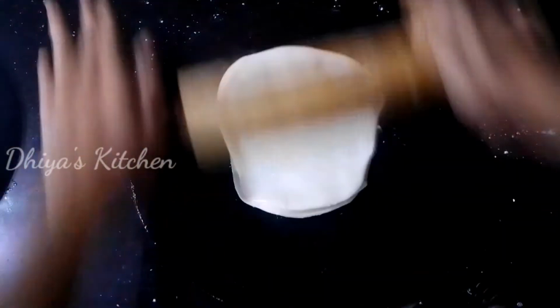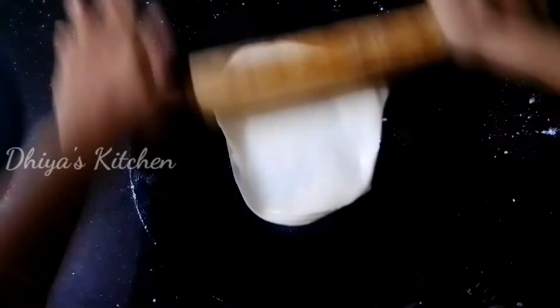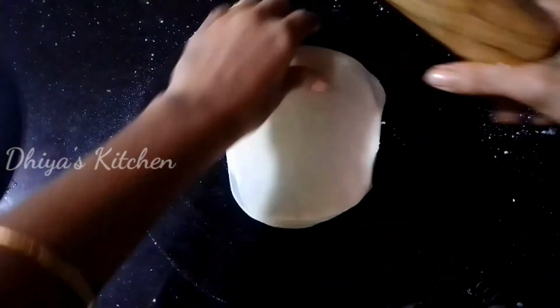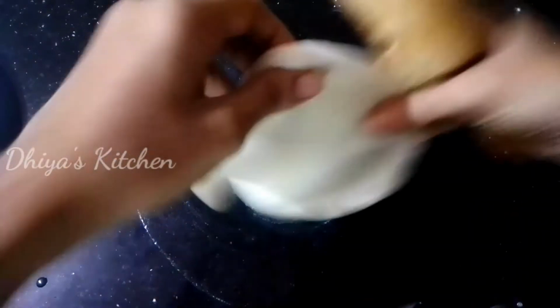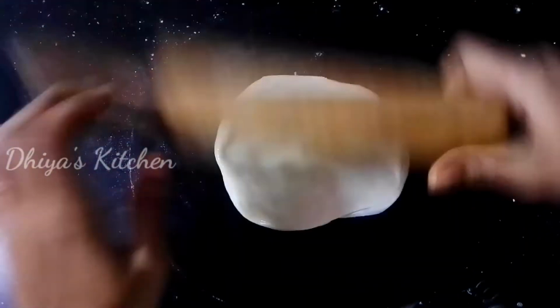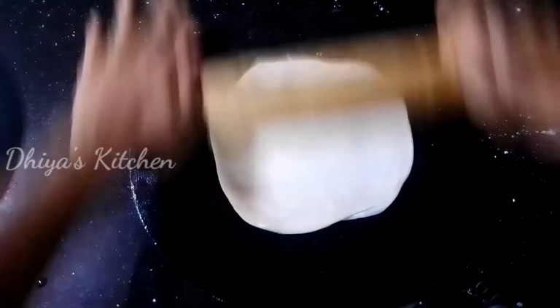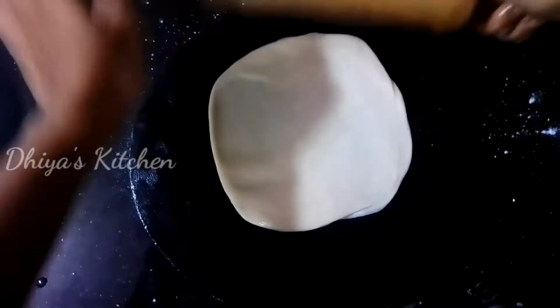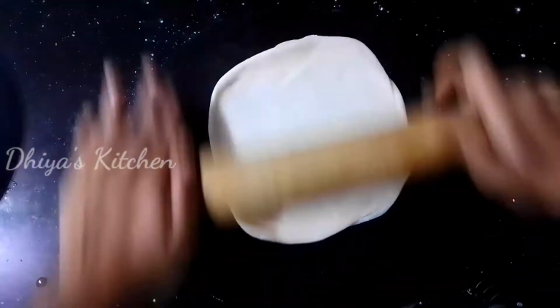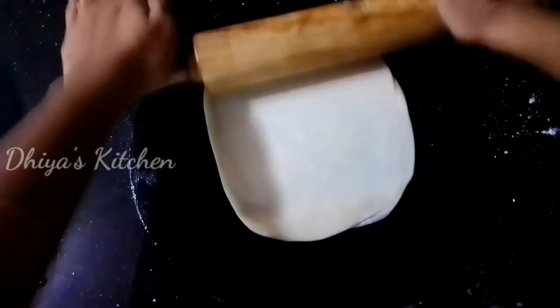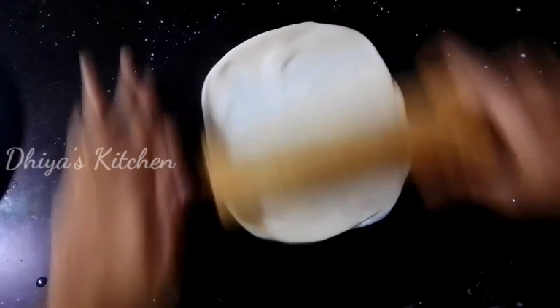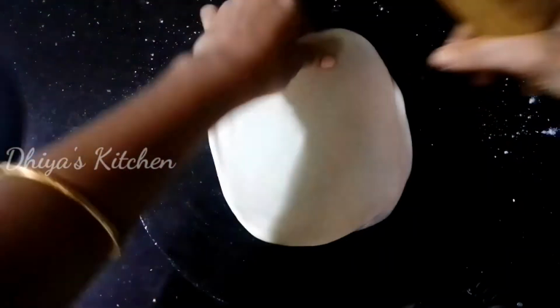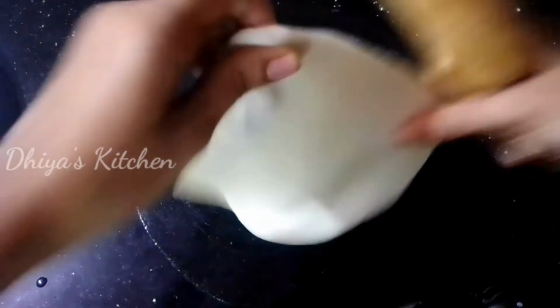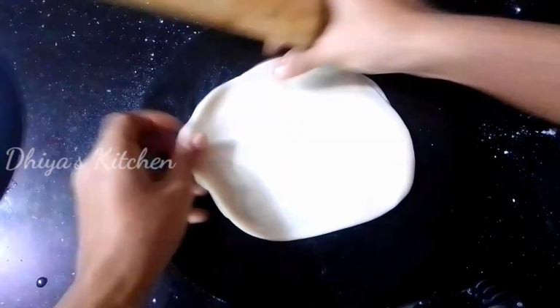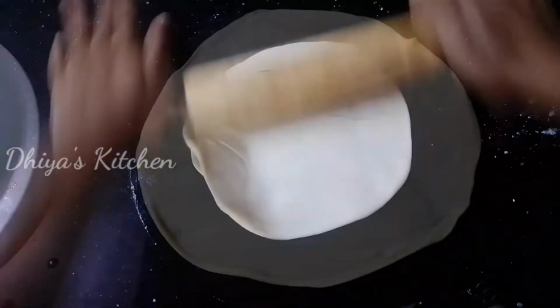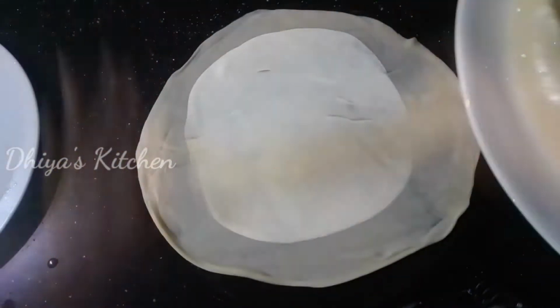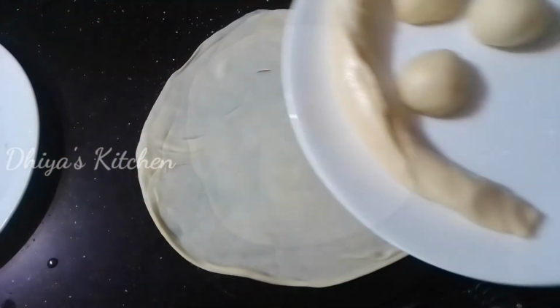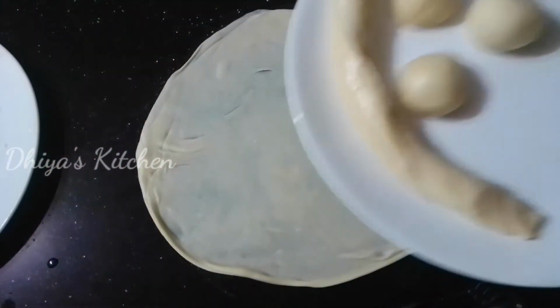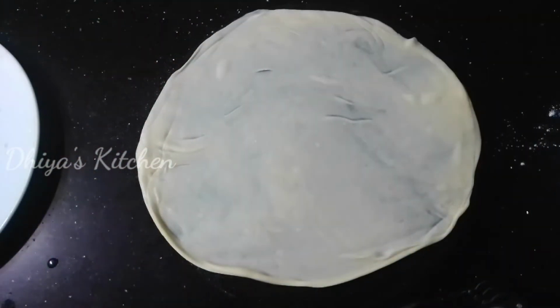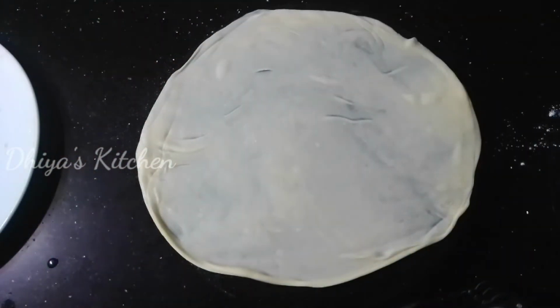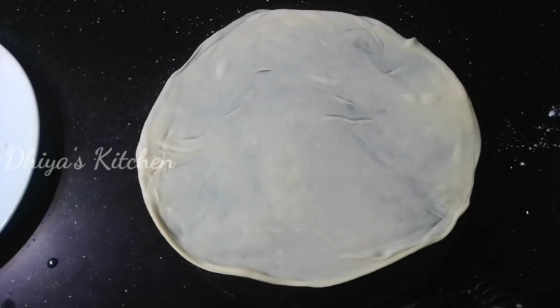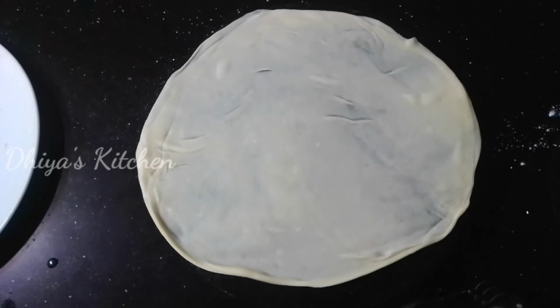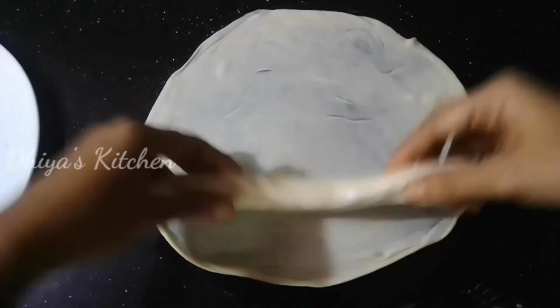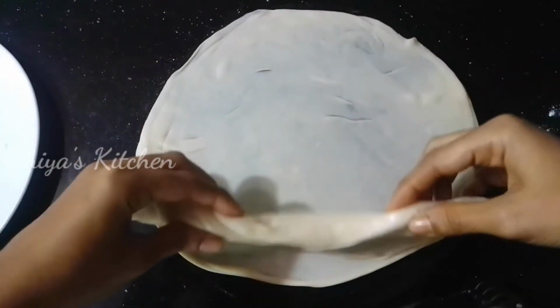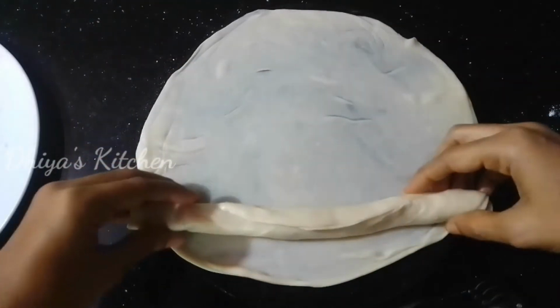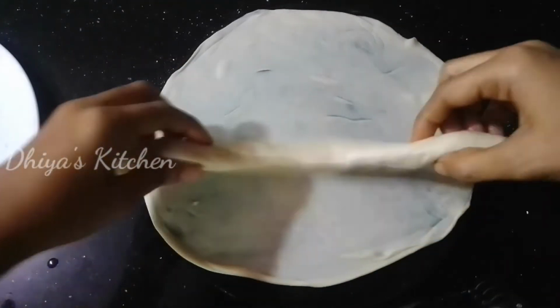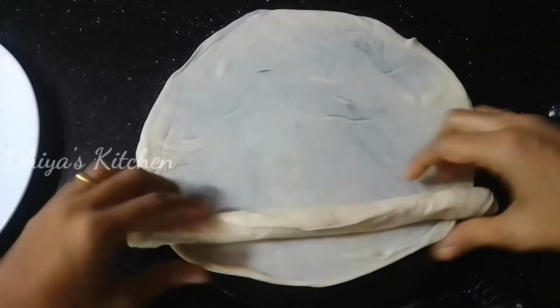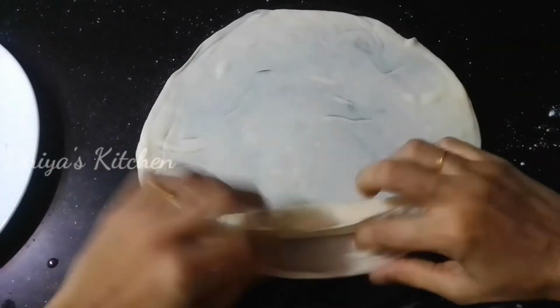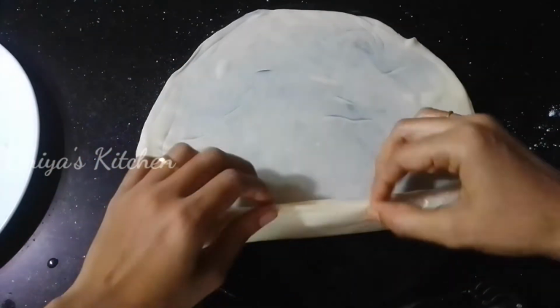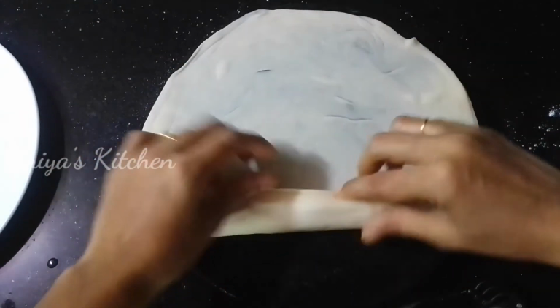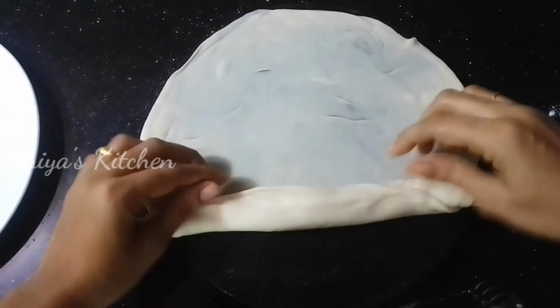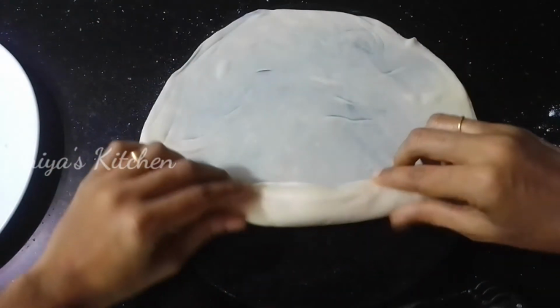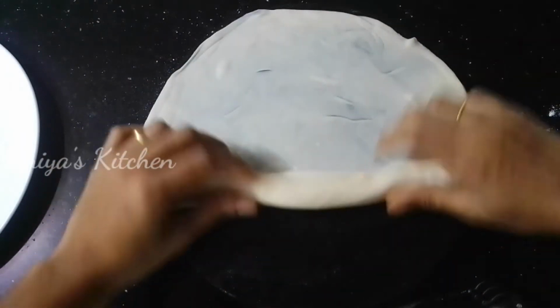After that, I am going to fold the other half. Take a little piece of the dough and roll it. You can fold it and take it step by step.